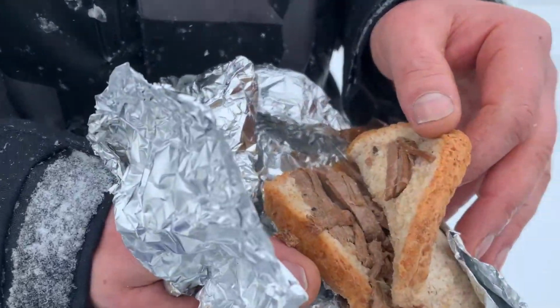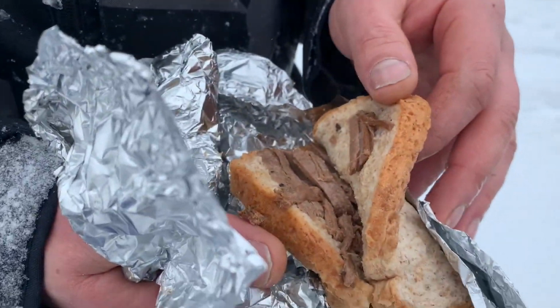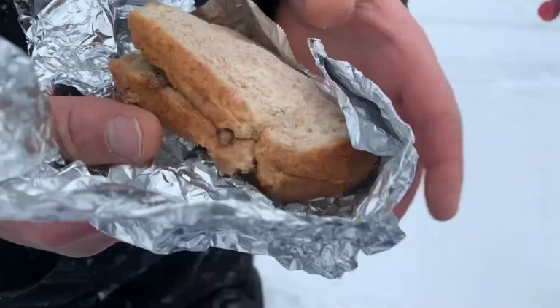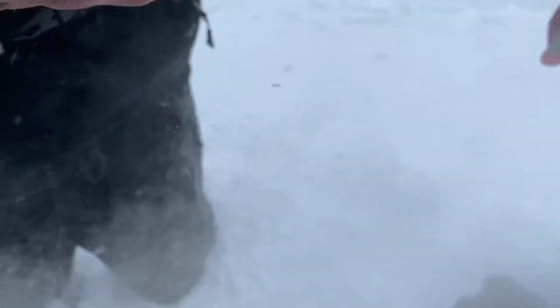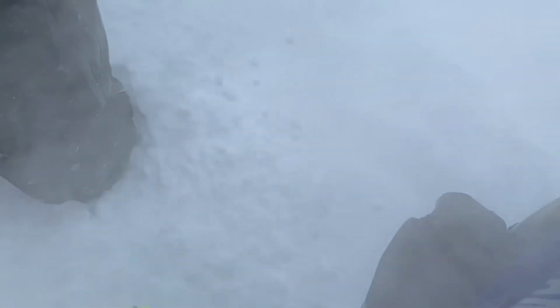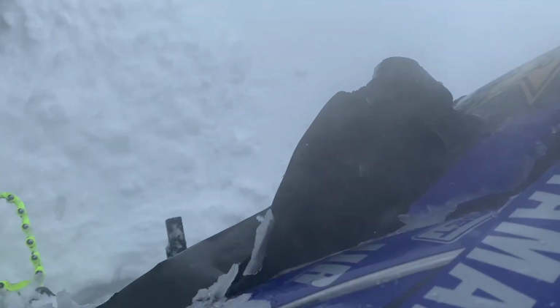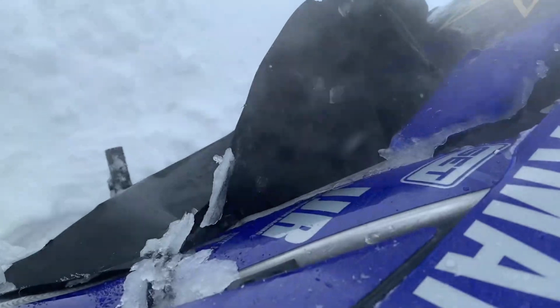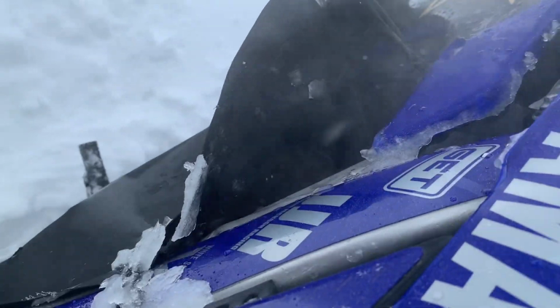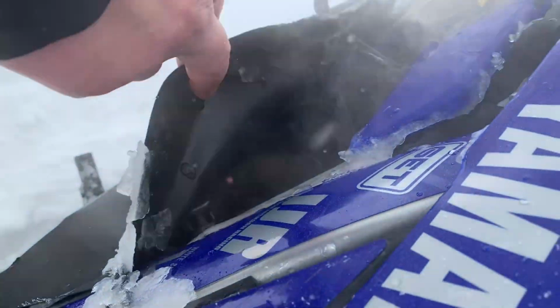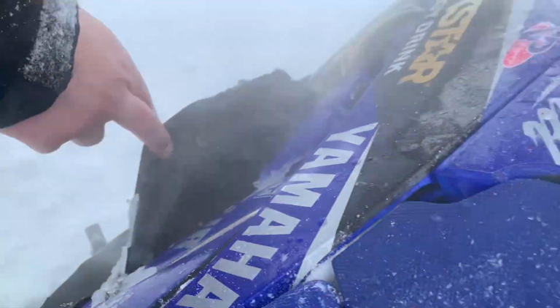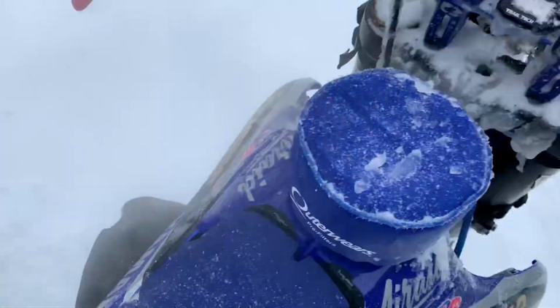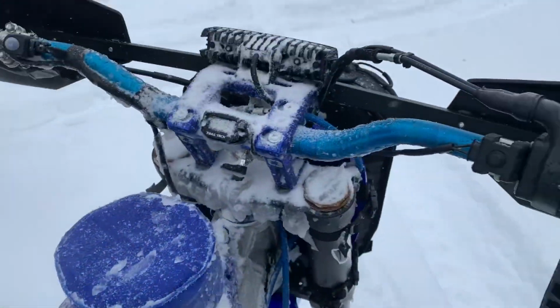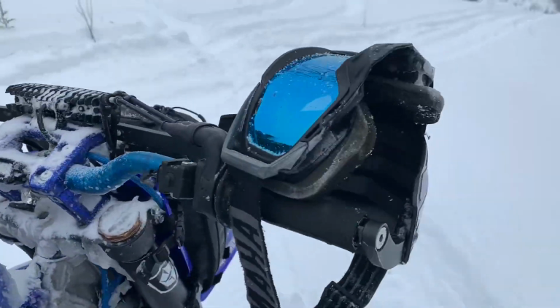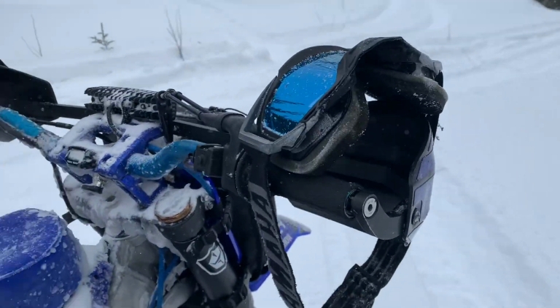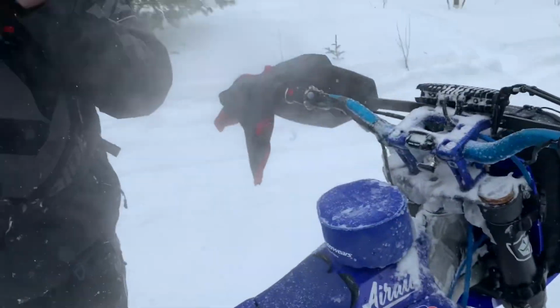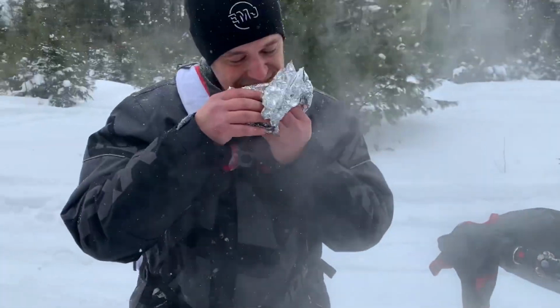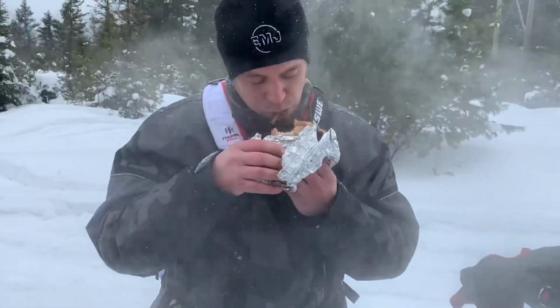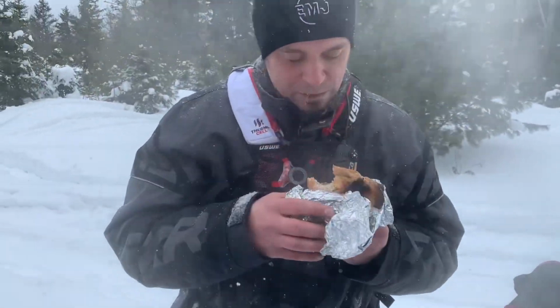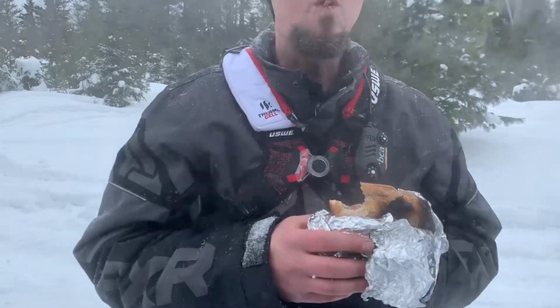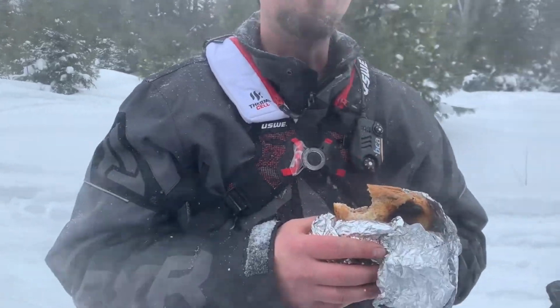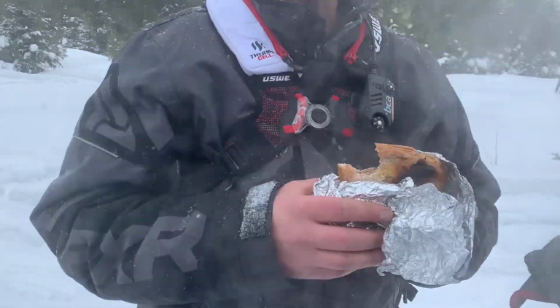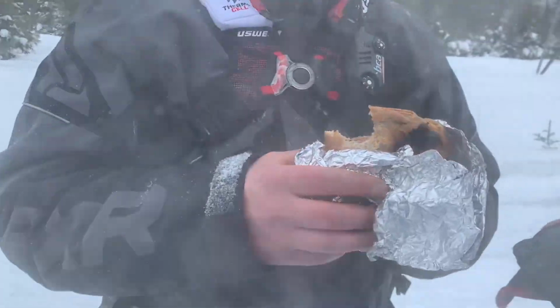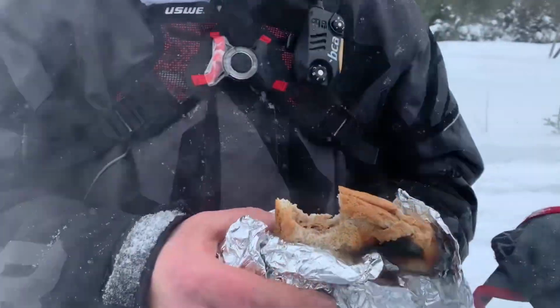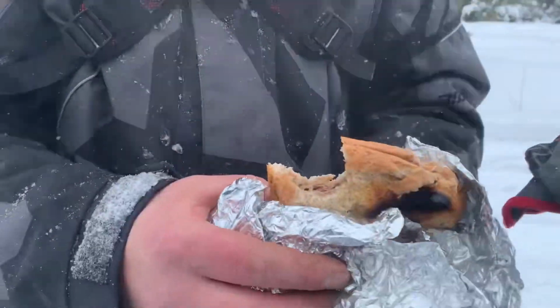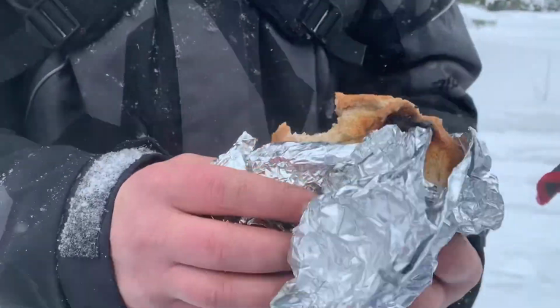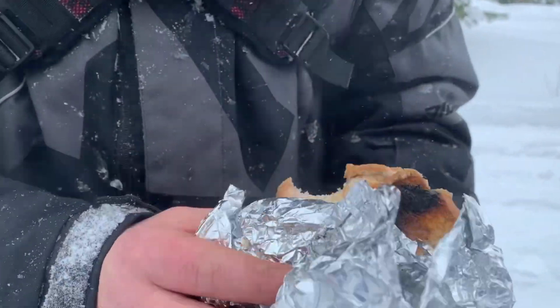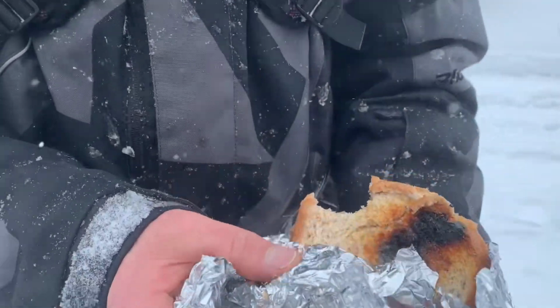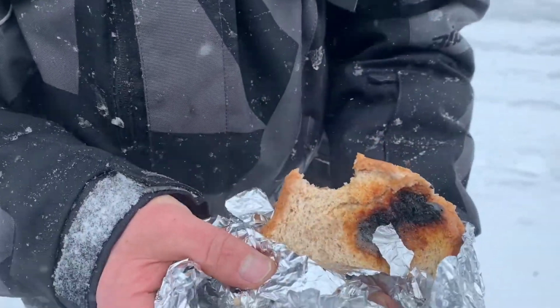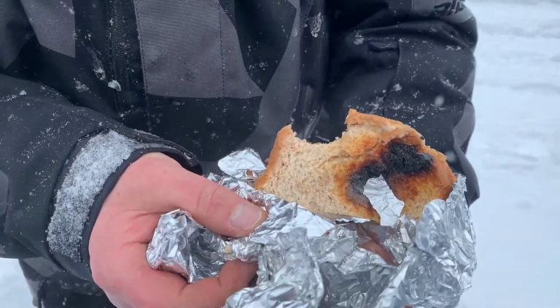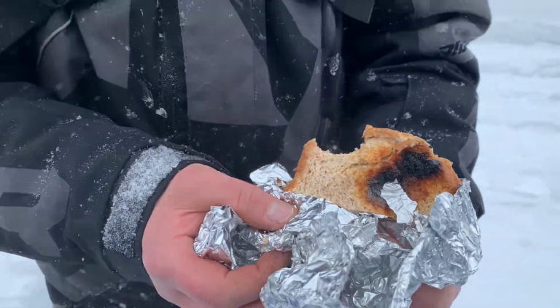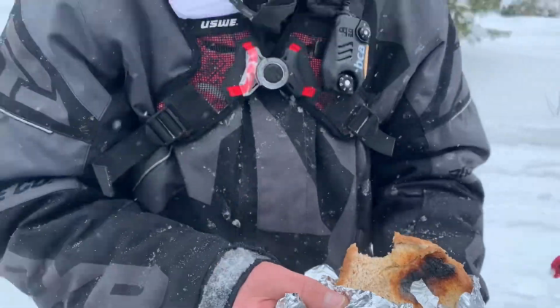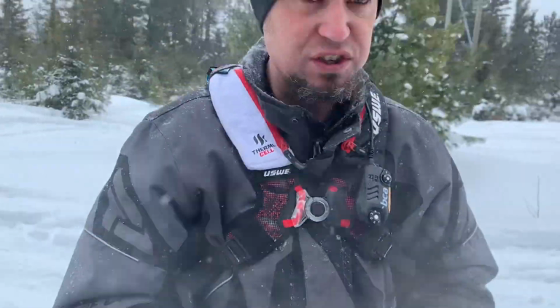That is delicious. Cooked right there on the header of the YZ450F. Look at it — it's got the crispy on it. The delicious crispy. That's when you know she's done.